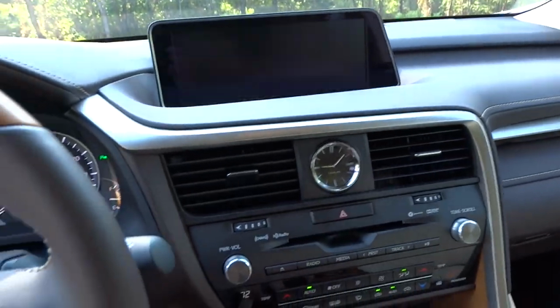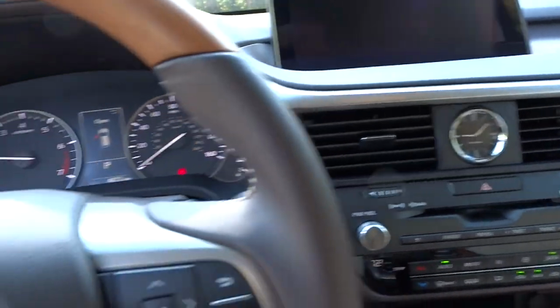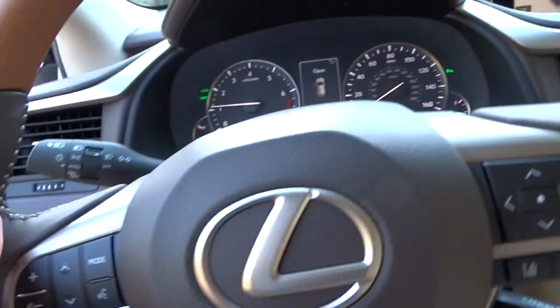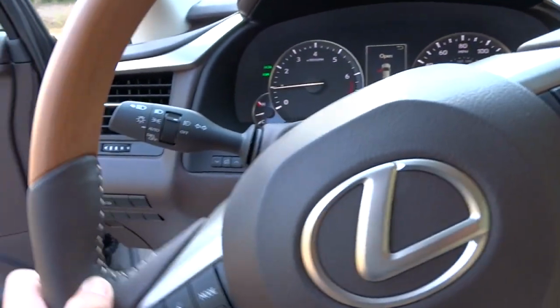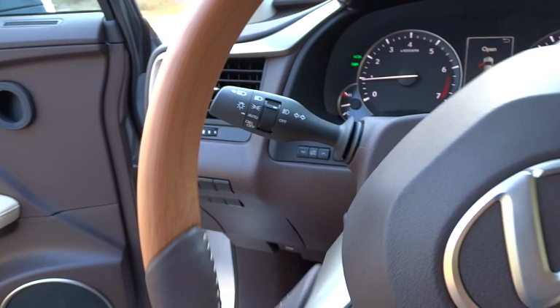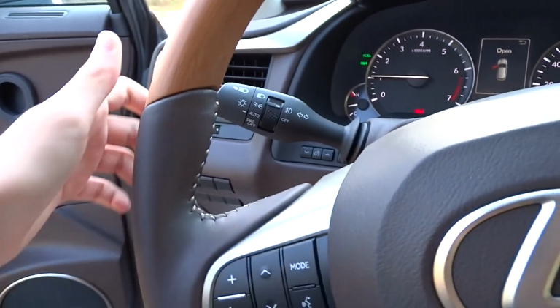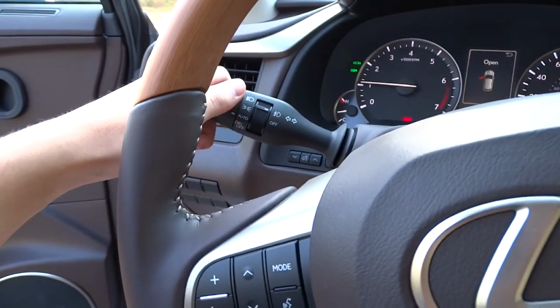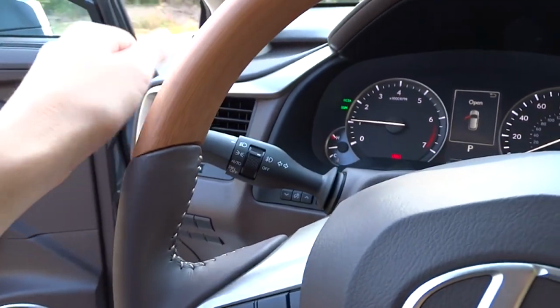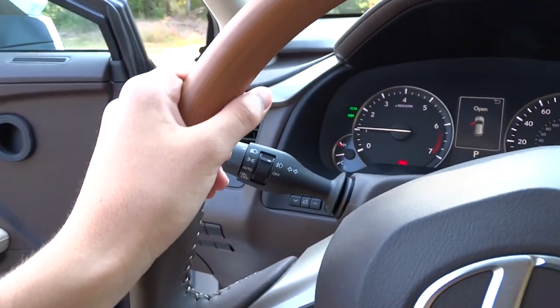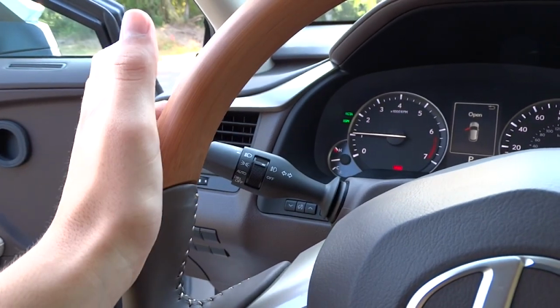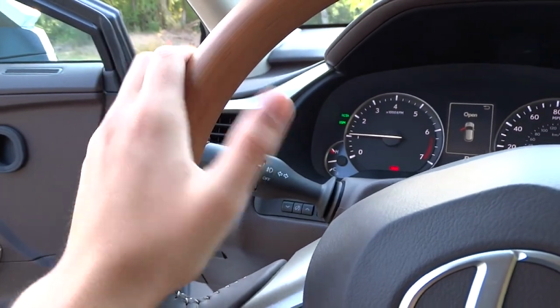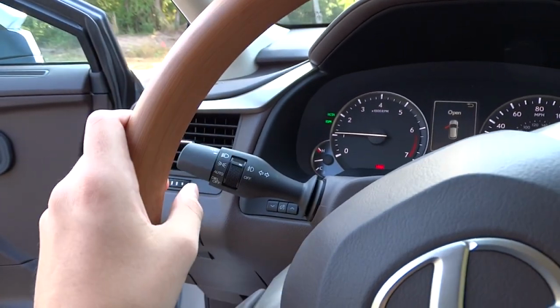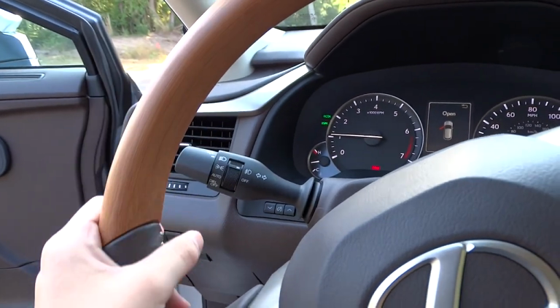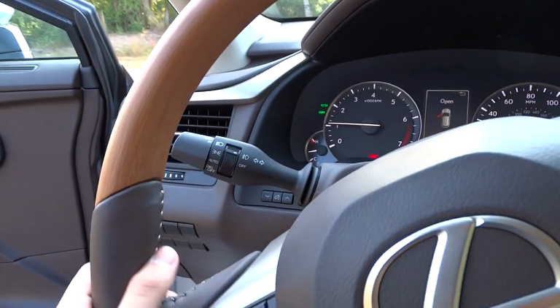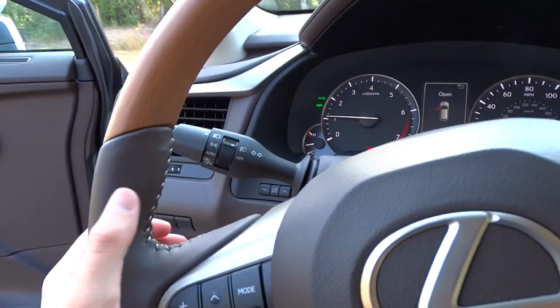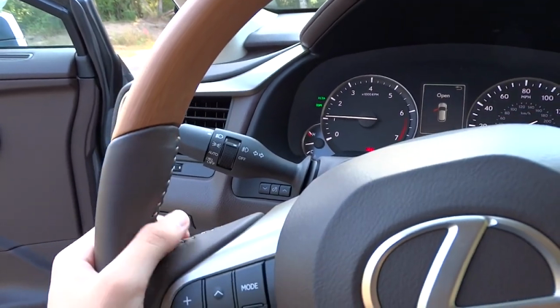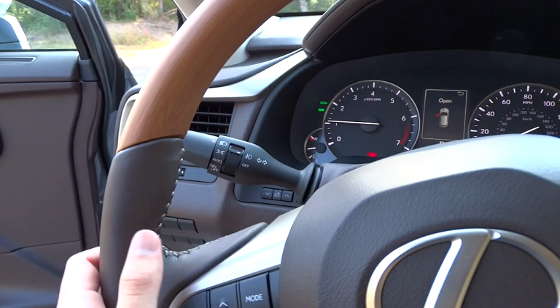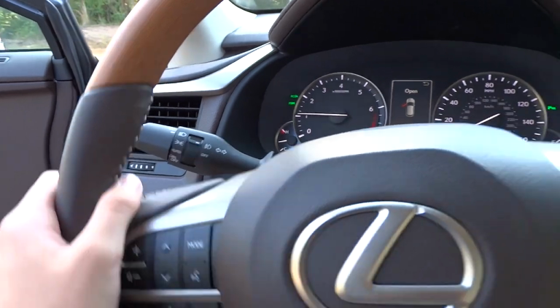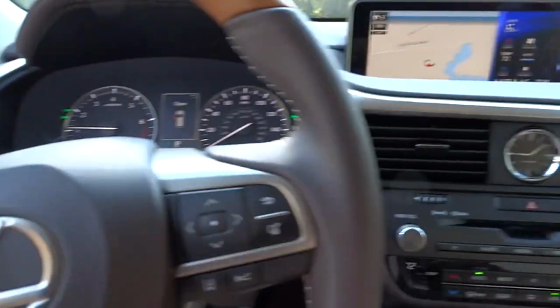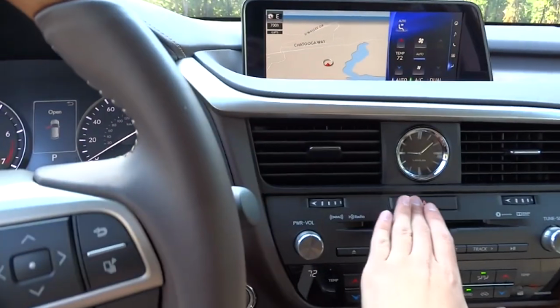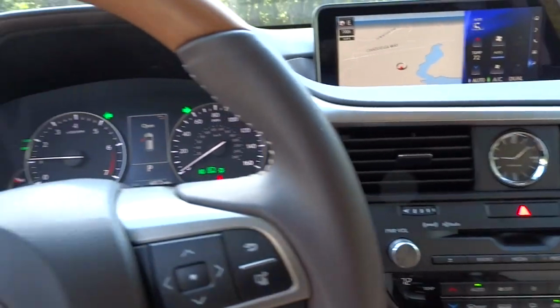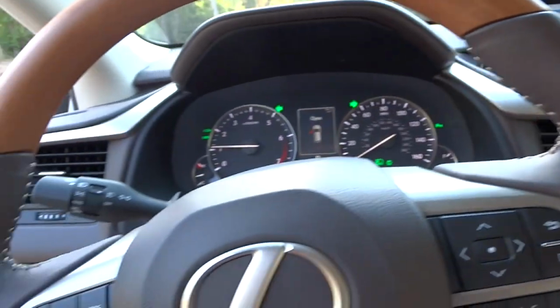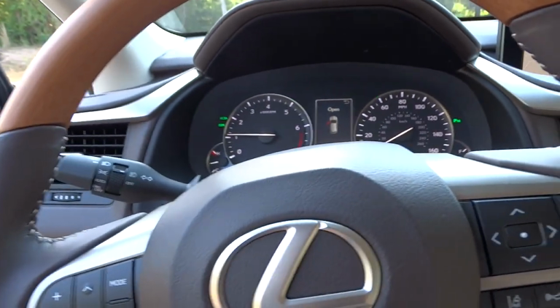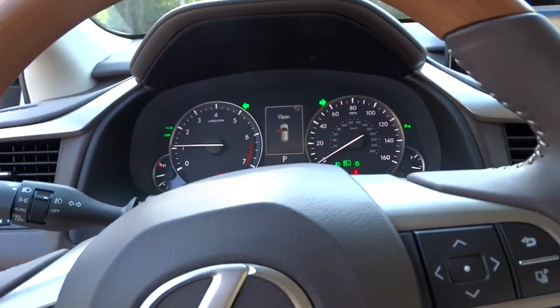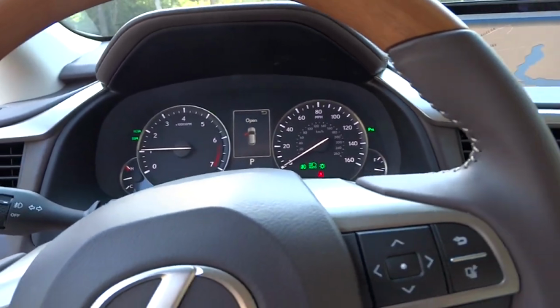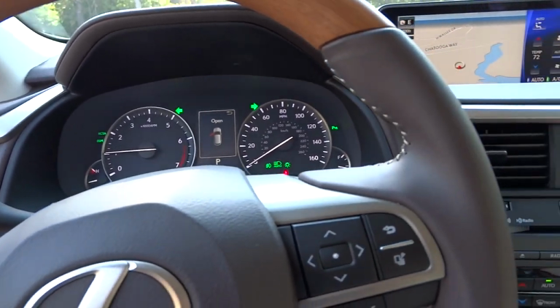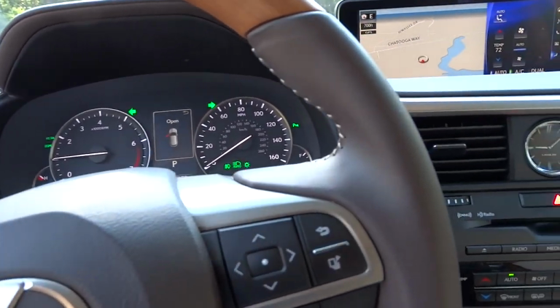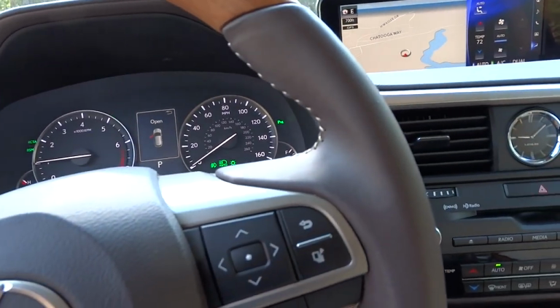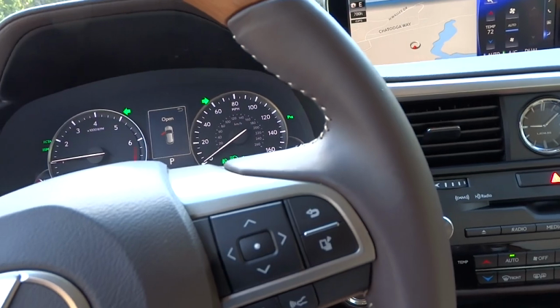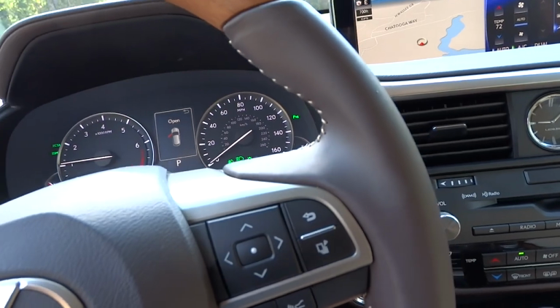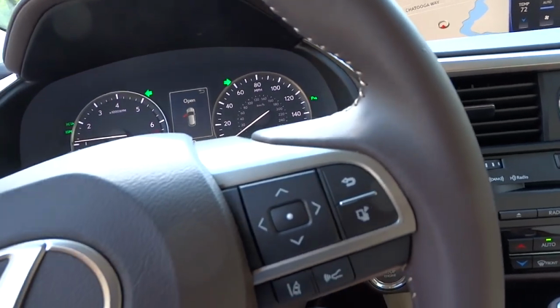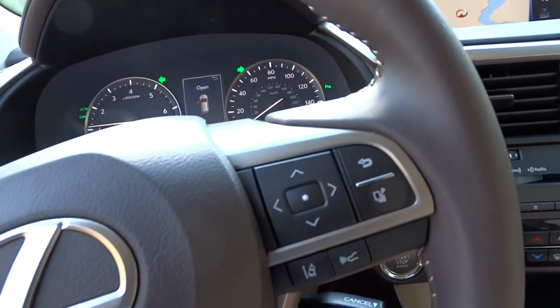We'll go ahead and activate the automatic HID headlights, fog lights, and hazards. This model features automatic high beams as part of the Lexus Safety Systems Plus package.